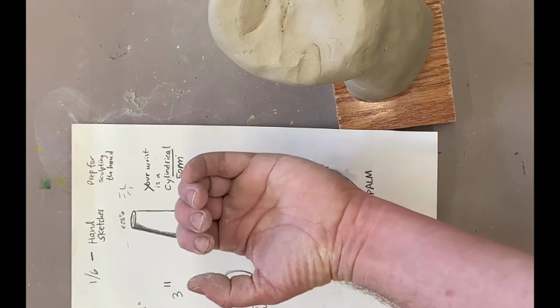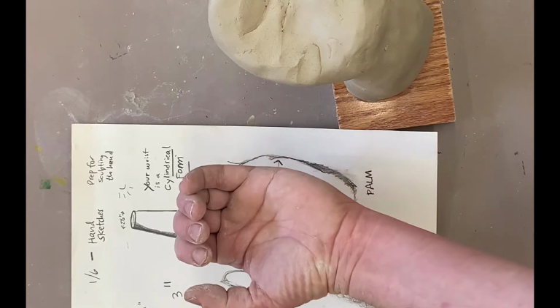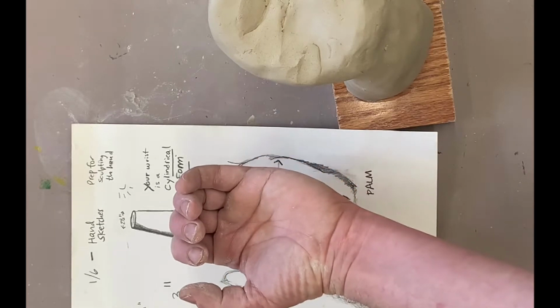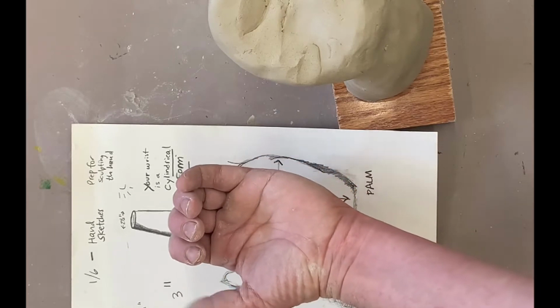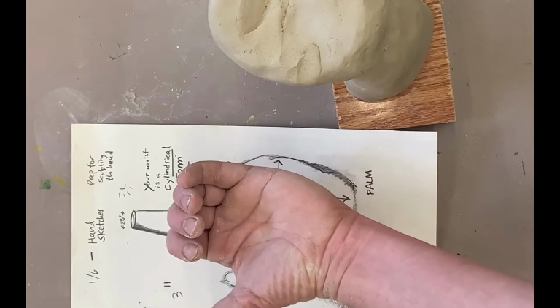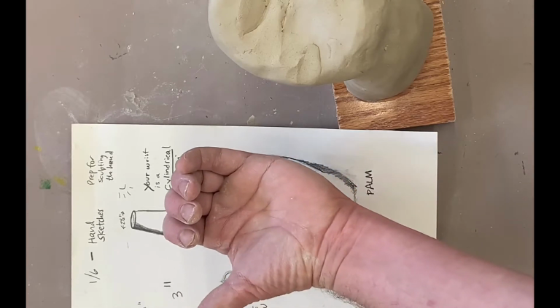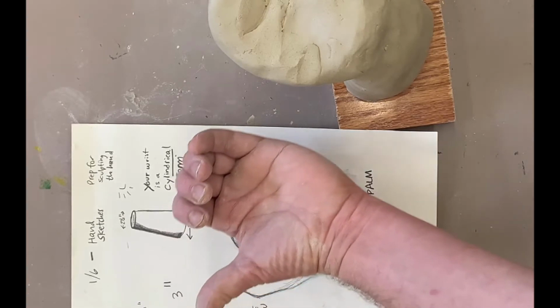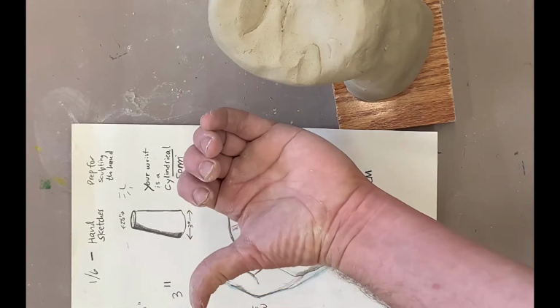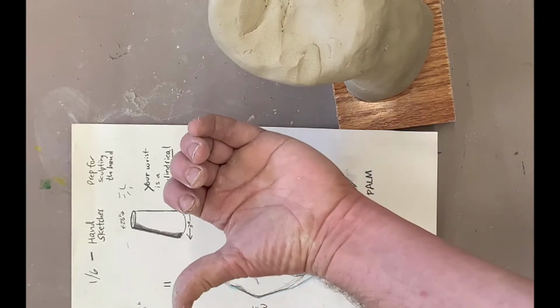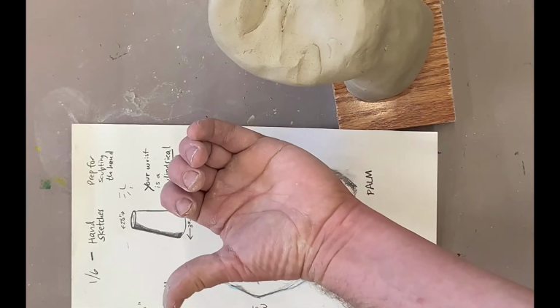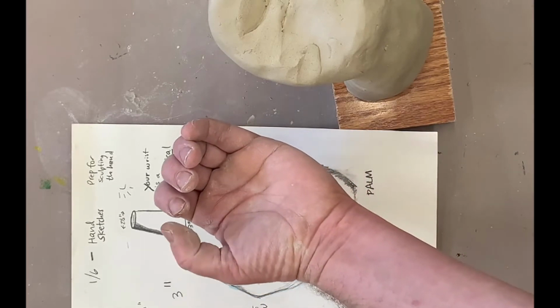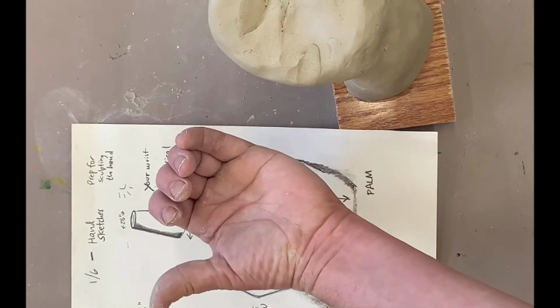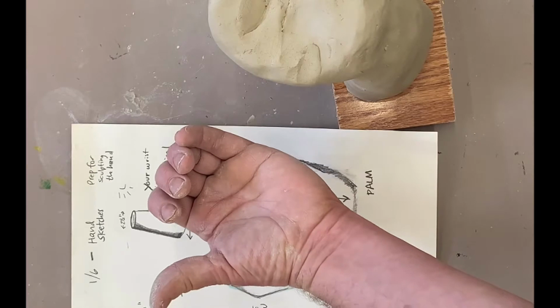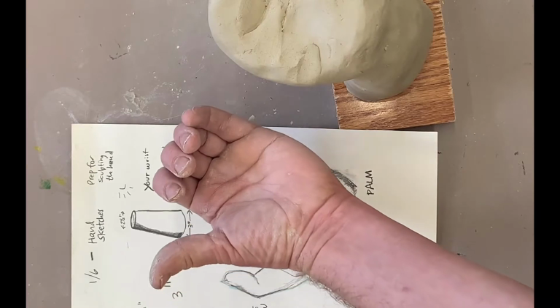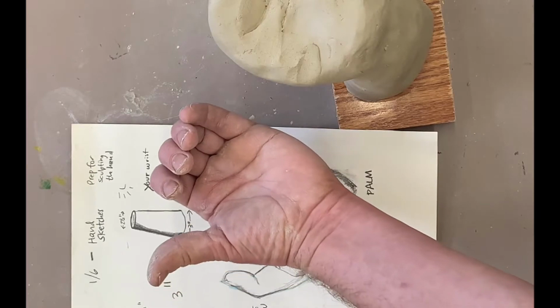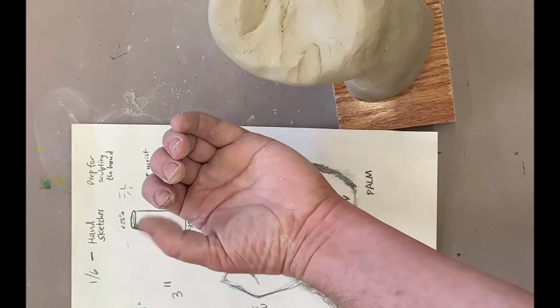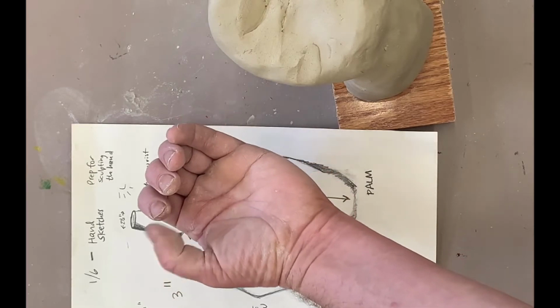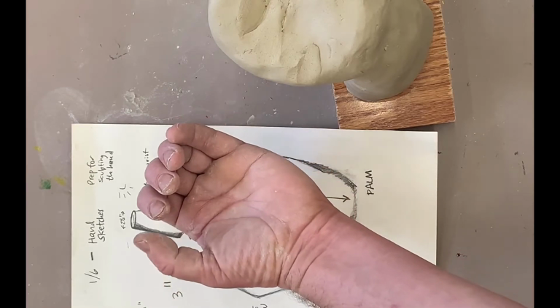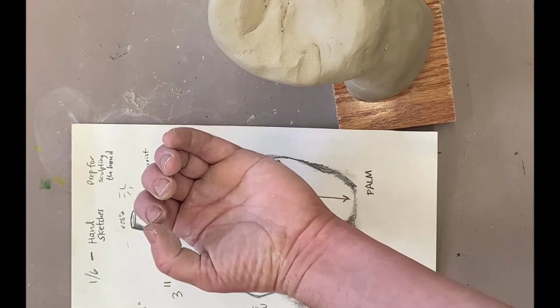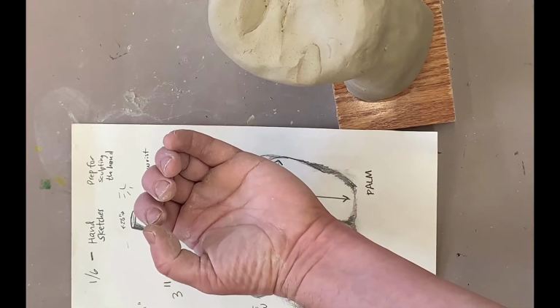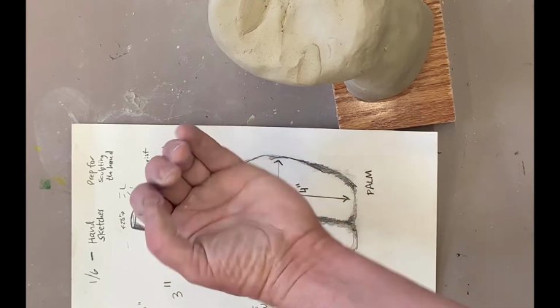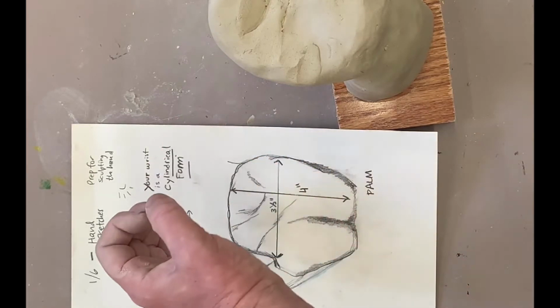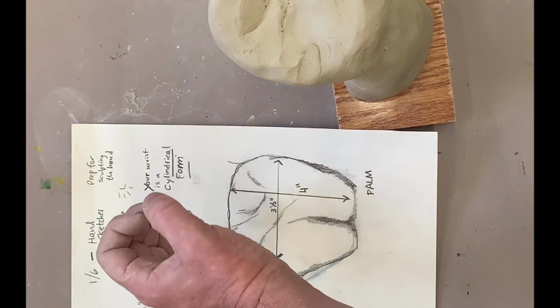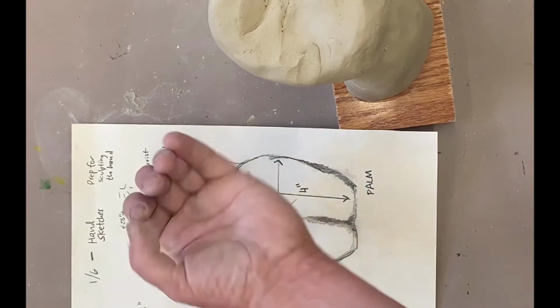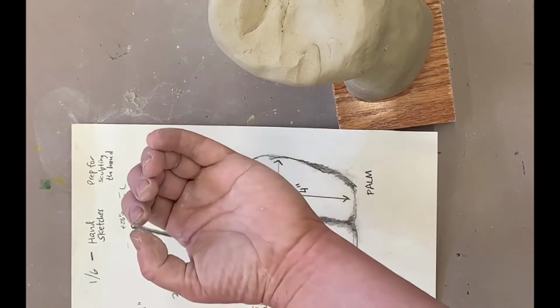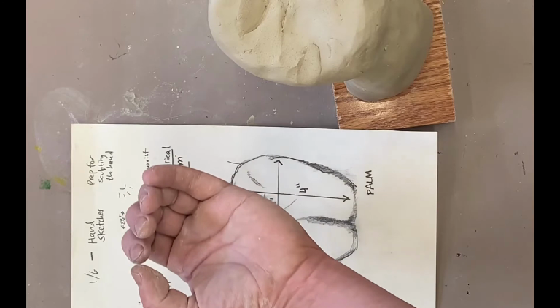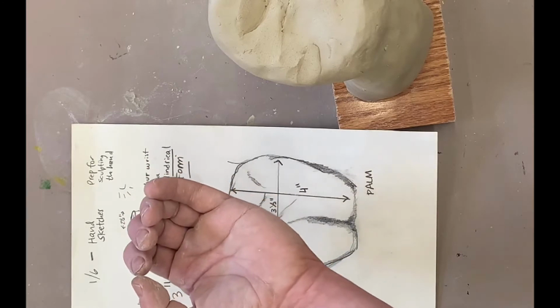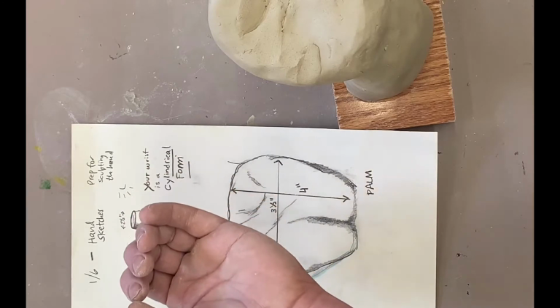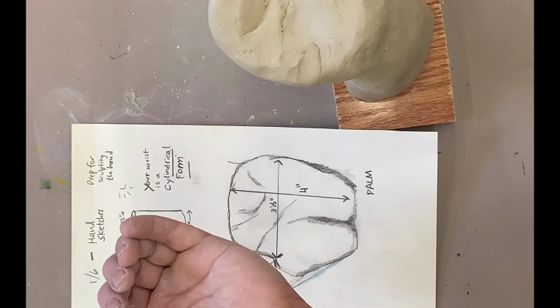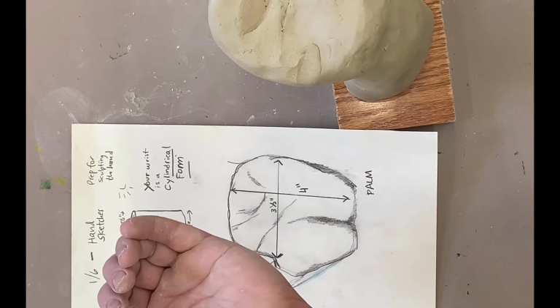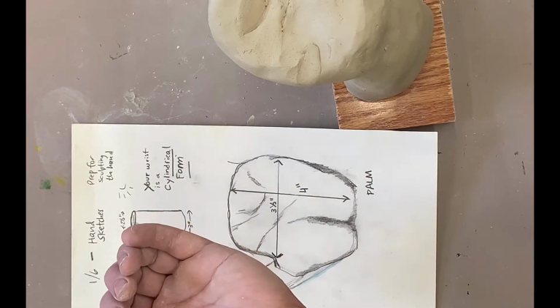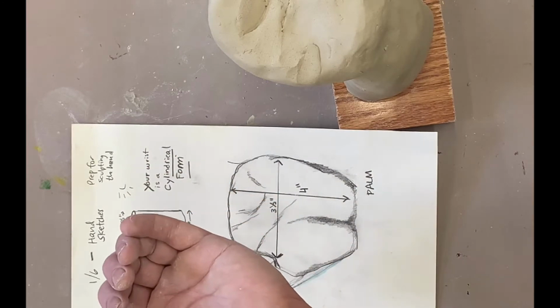Decide if the thumb is pointing up or pointing out. If the thumb is pointing out, you have more of a smooth look. If it's pointing up, you need to work on those knuckles. Make sure you look at it from the side view as well.